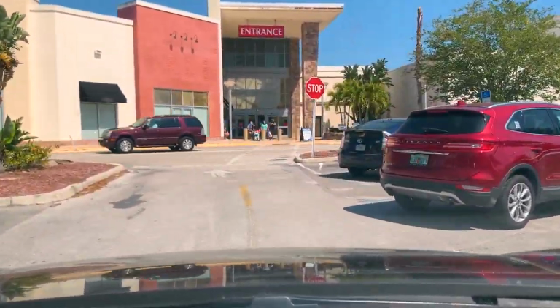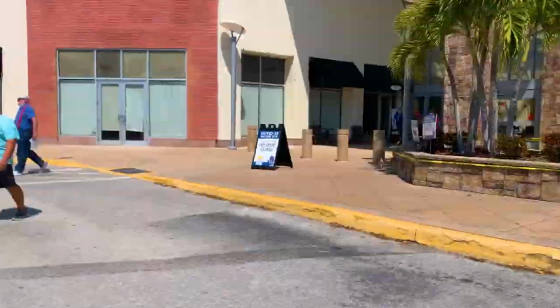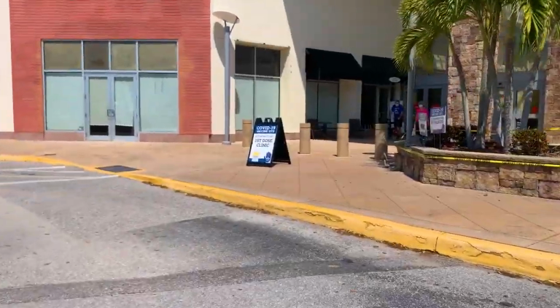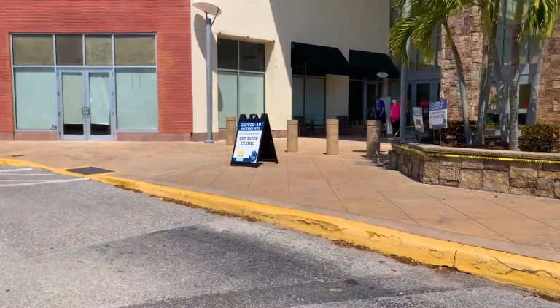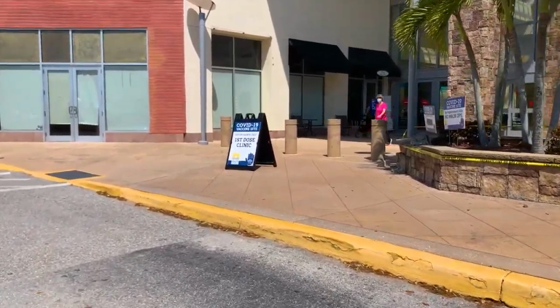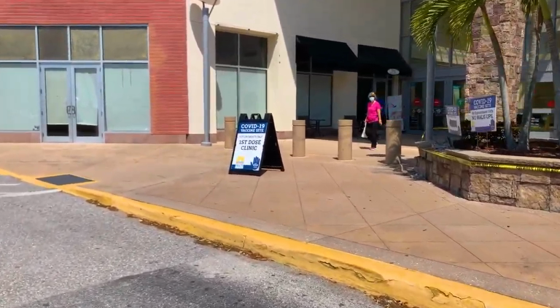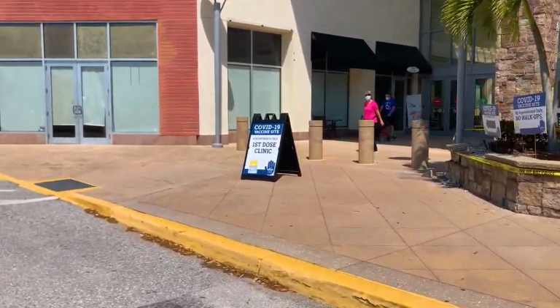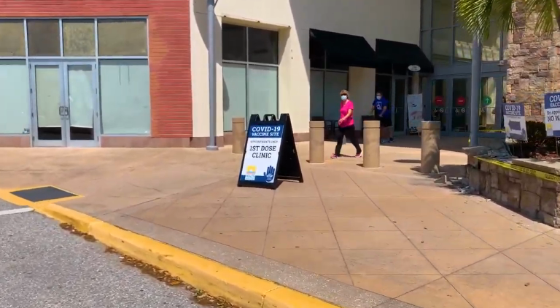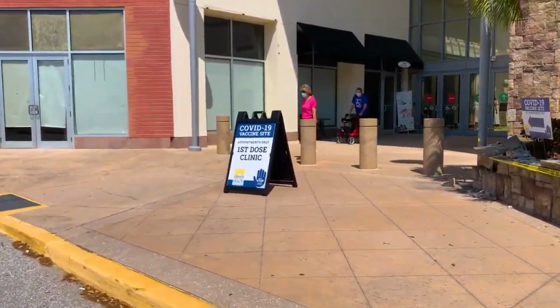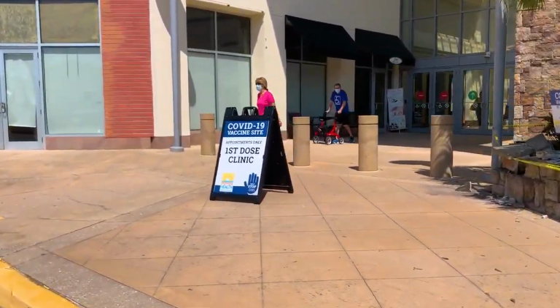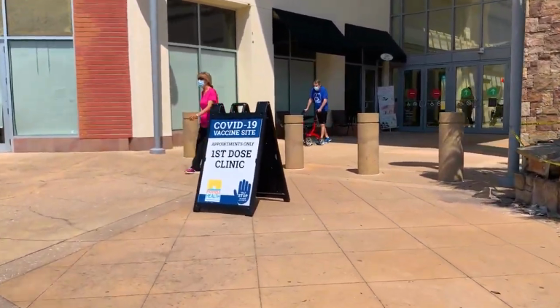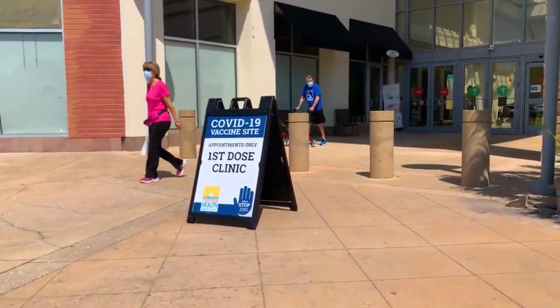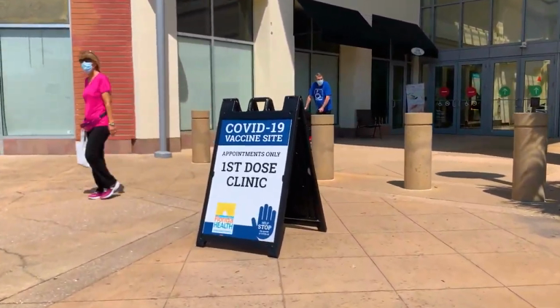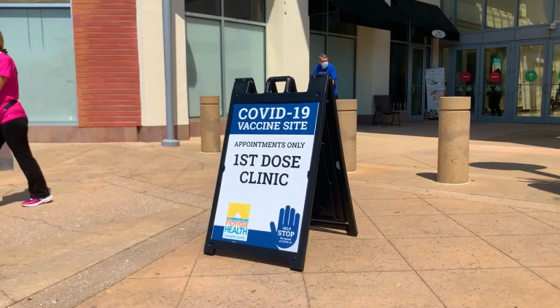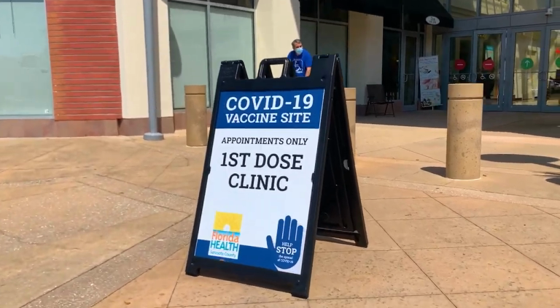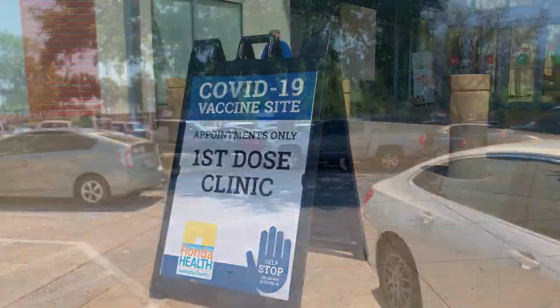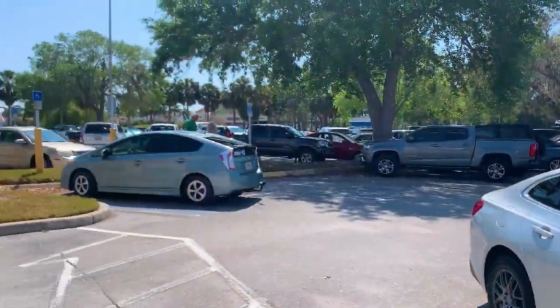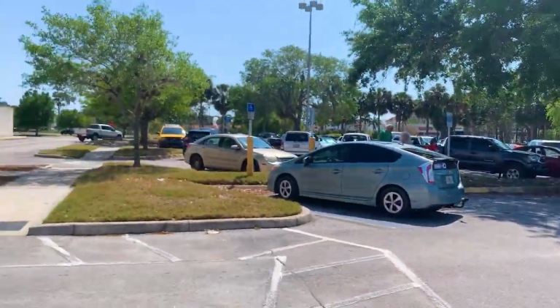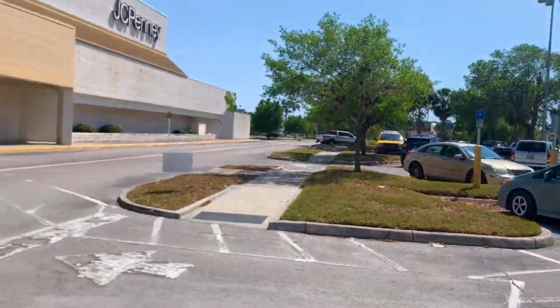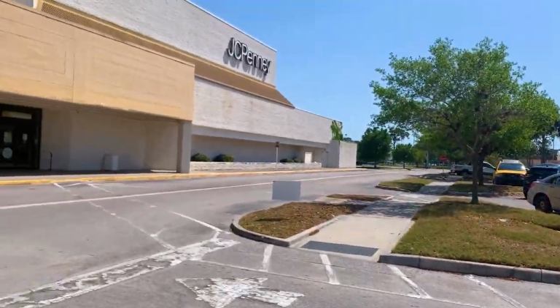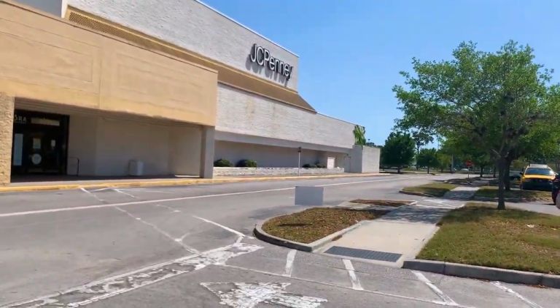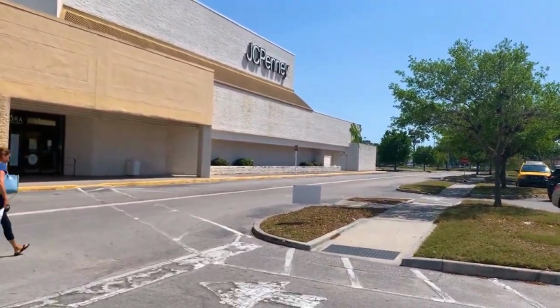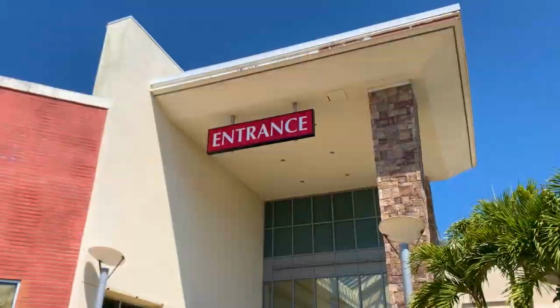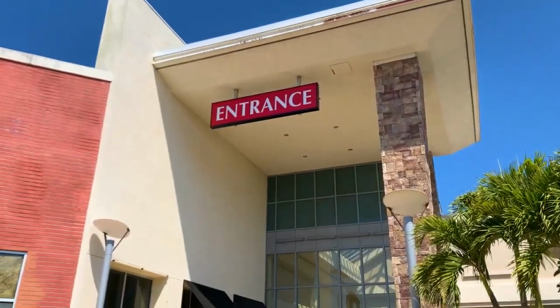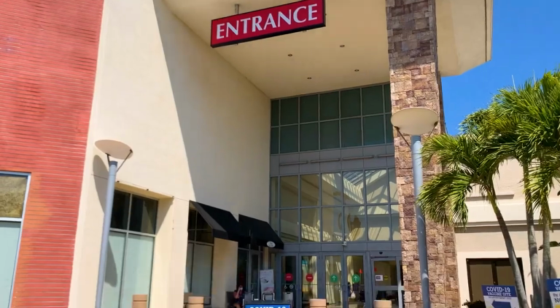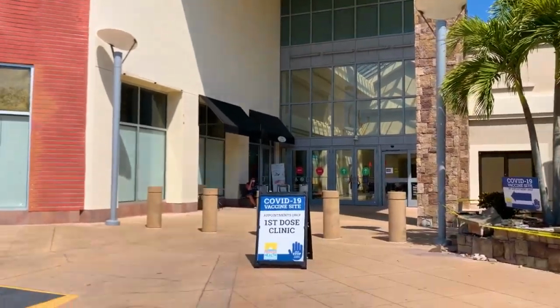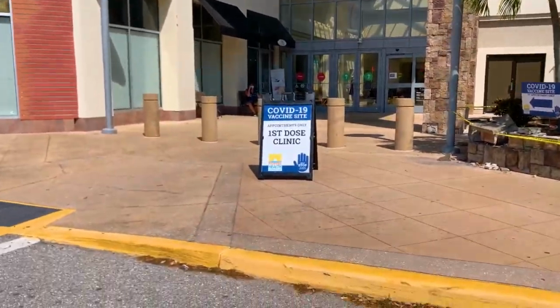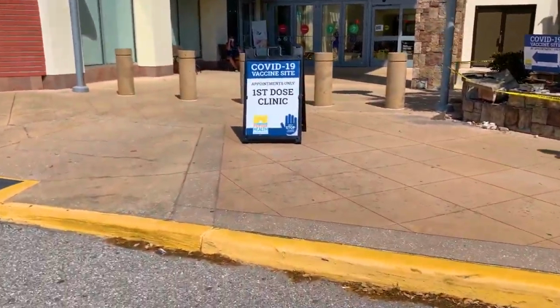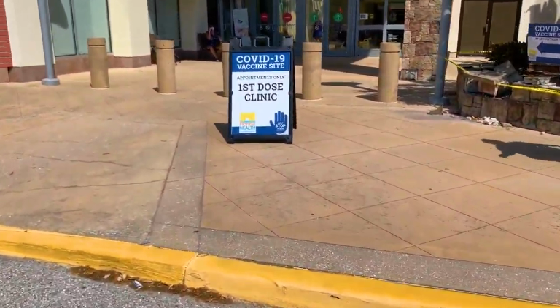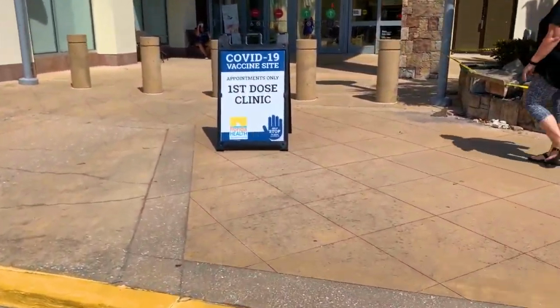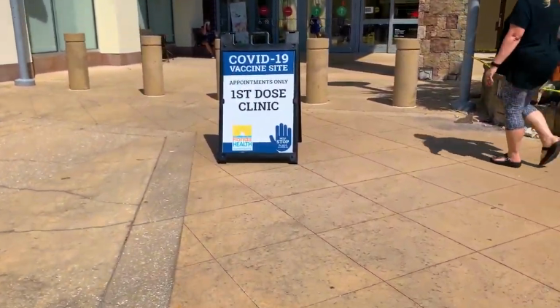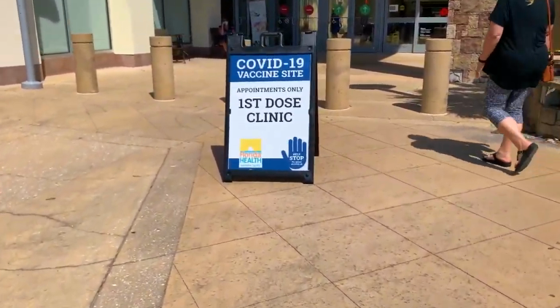If it's your first dose appointment, you'll be looking for blue color-coded signage to direct you to the vaccine clinic. You'll park adjacent to the JCPenney store and use the Southwest Mall entrance, where you'll see the blue first dose clinic signs.